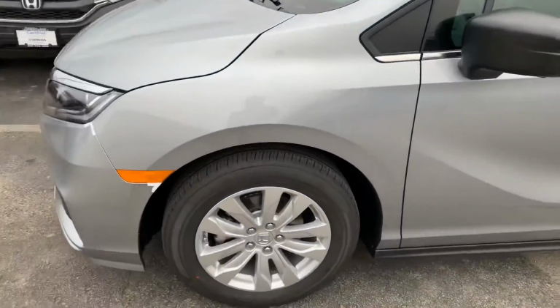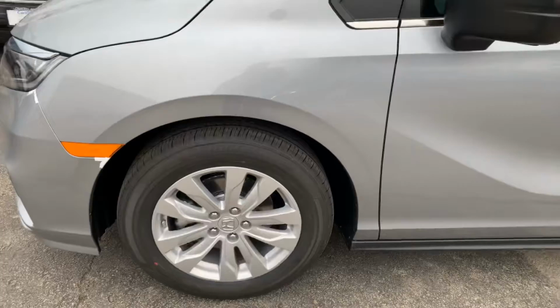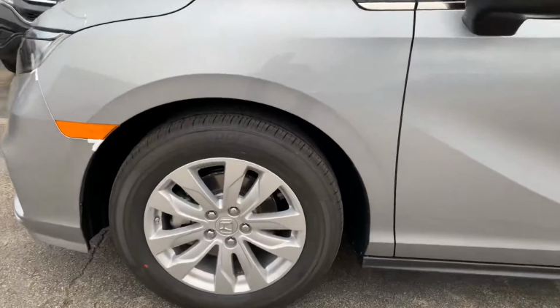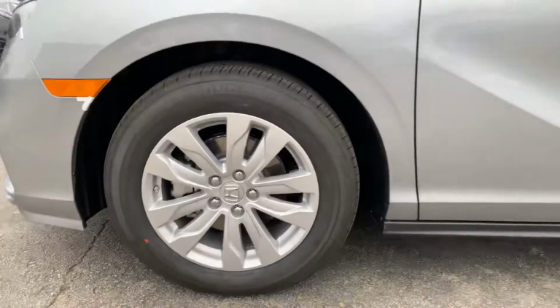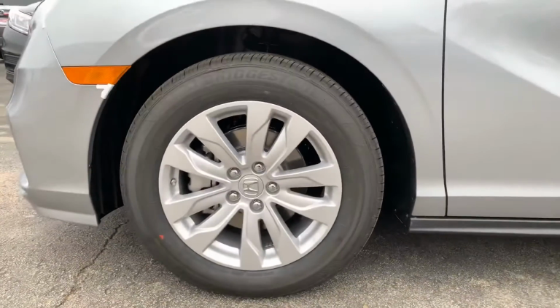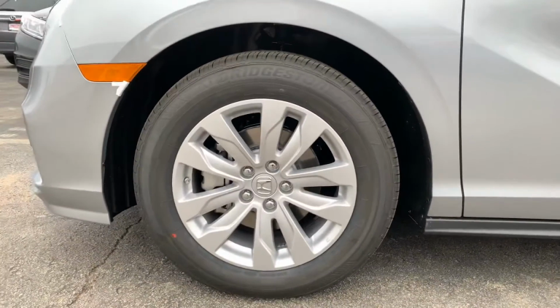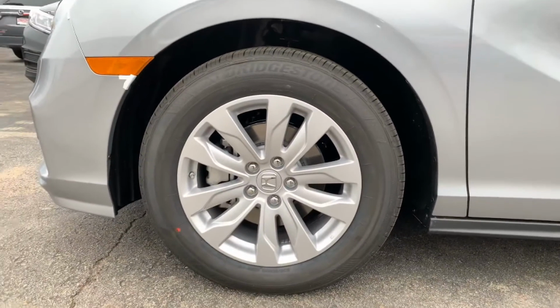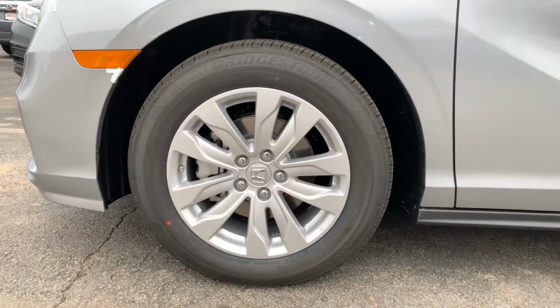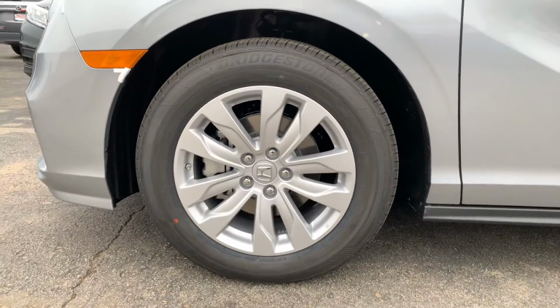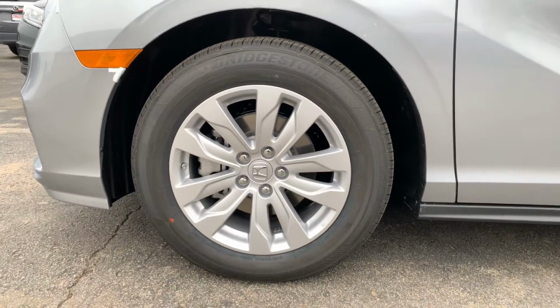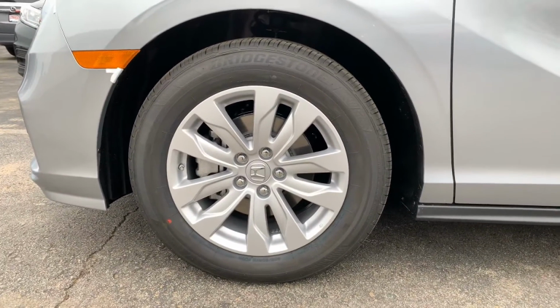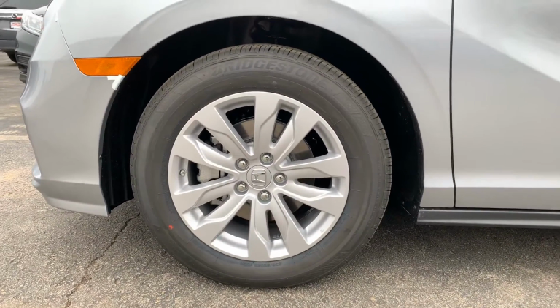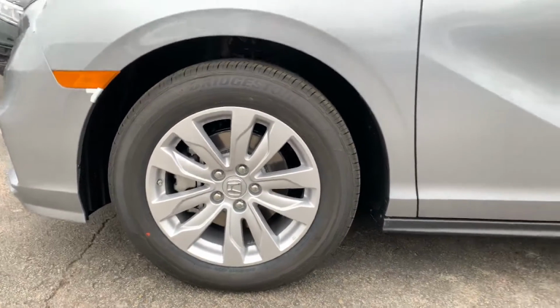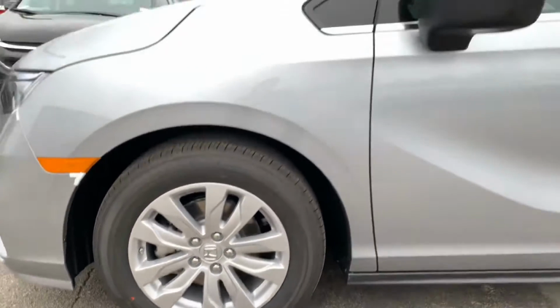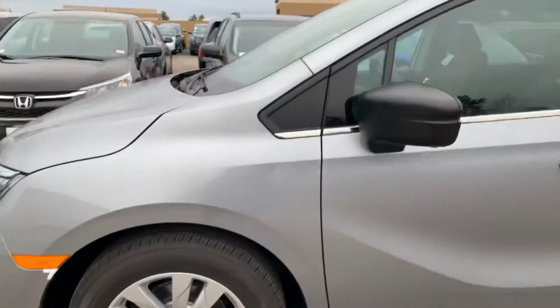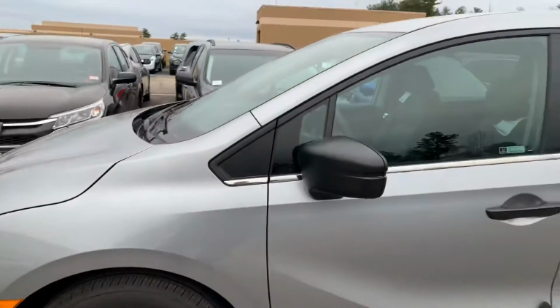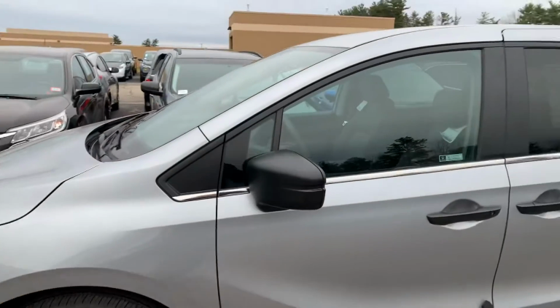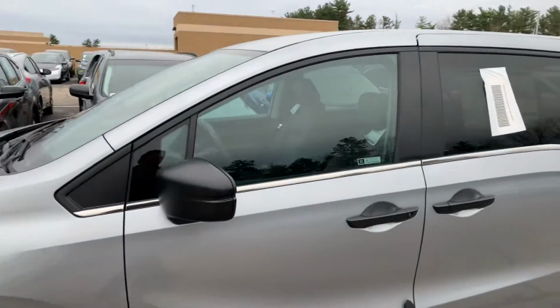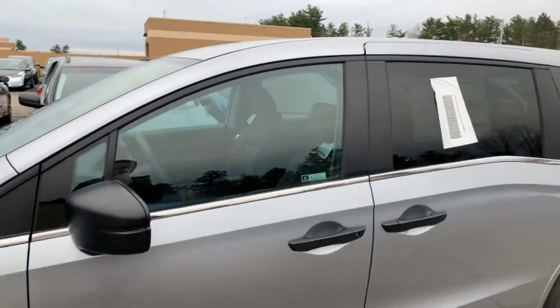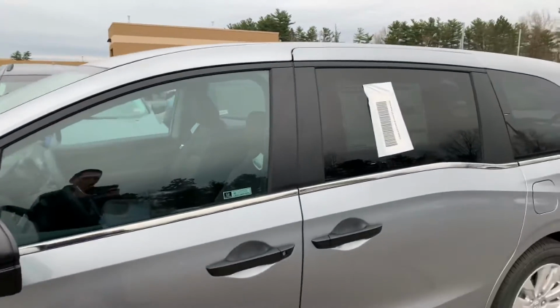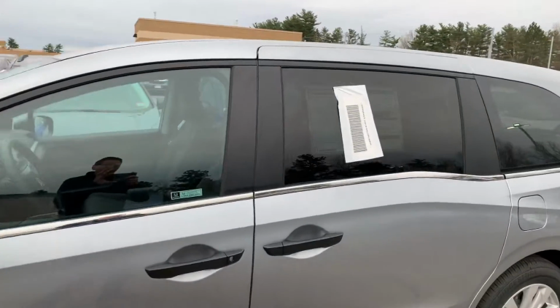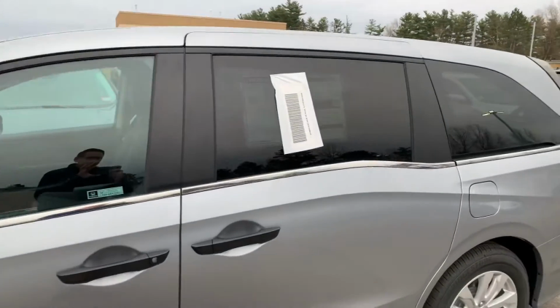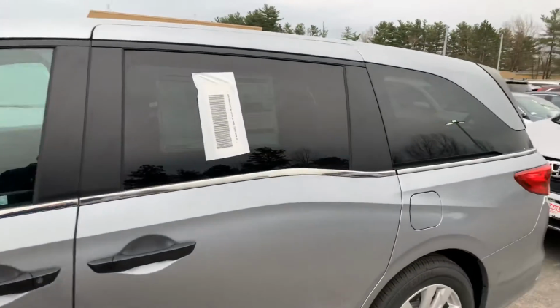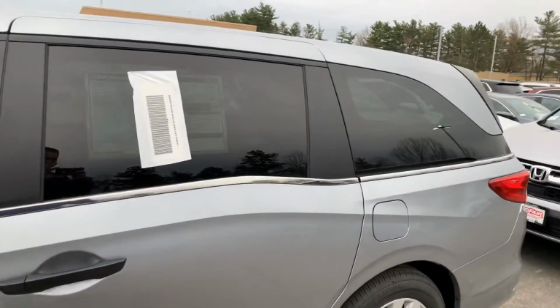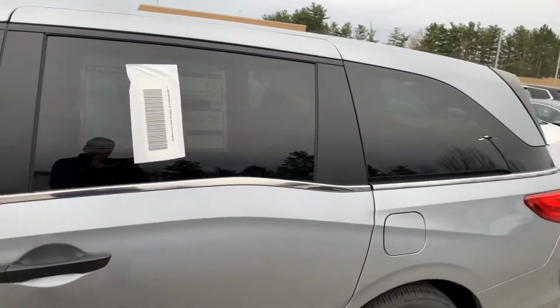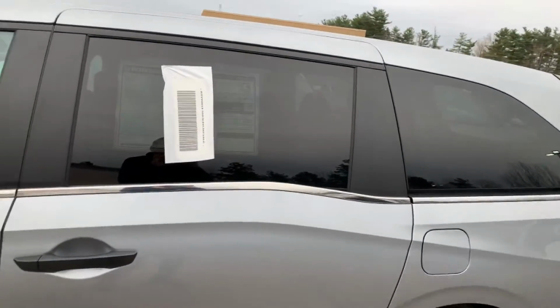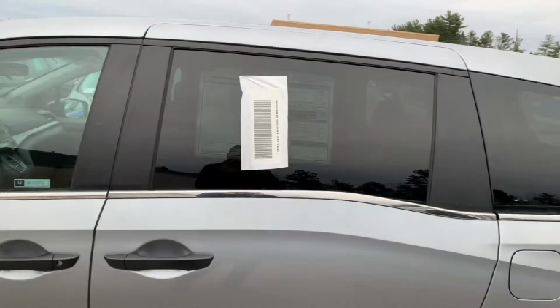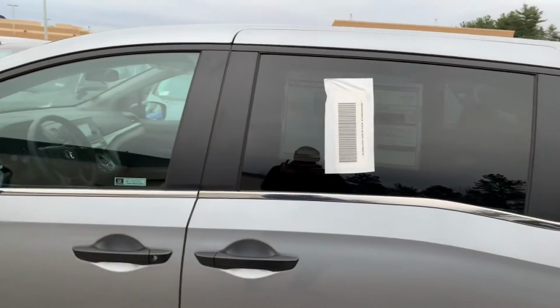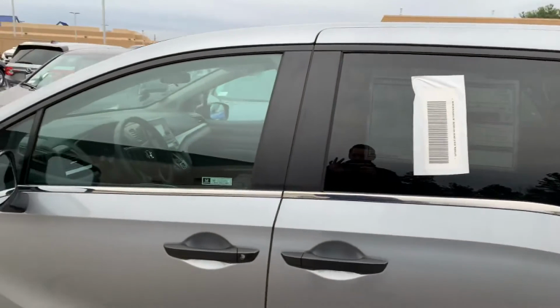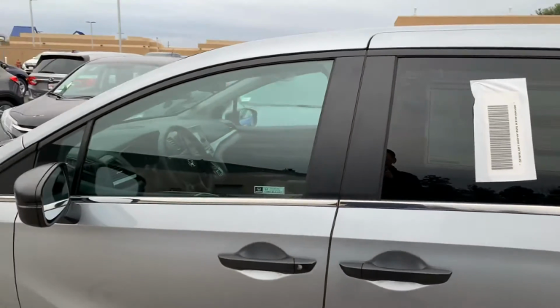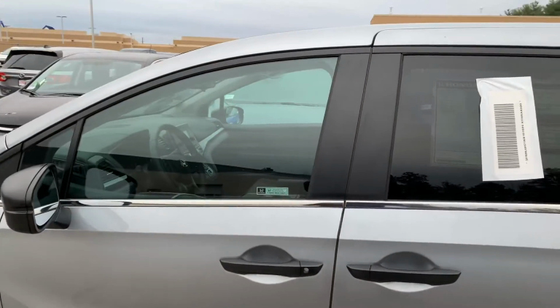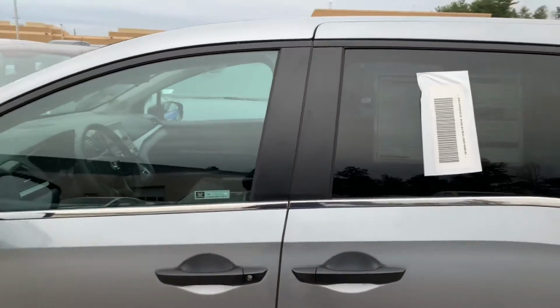Moving around to the side here, it's got some really nice 18-inch alloy wheels. With the redesign, you can see that really nice lightning bolt-like design with the windows.